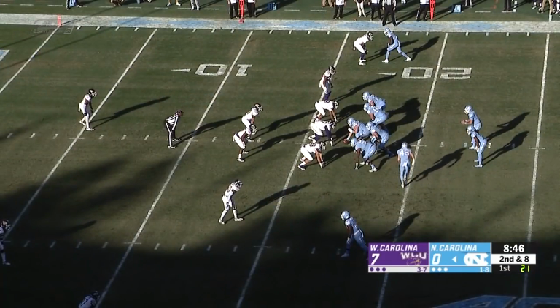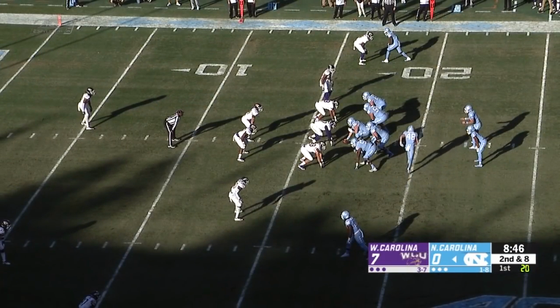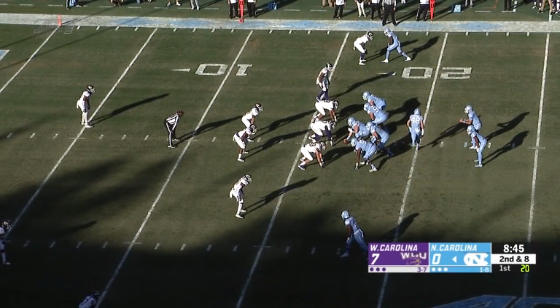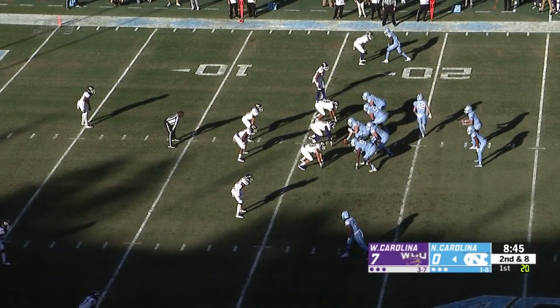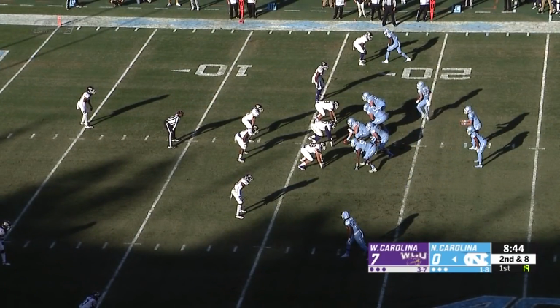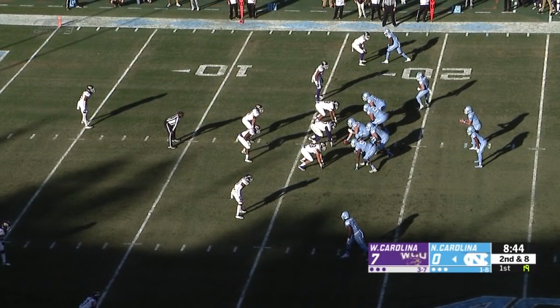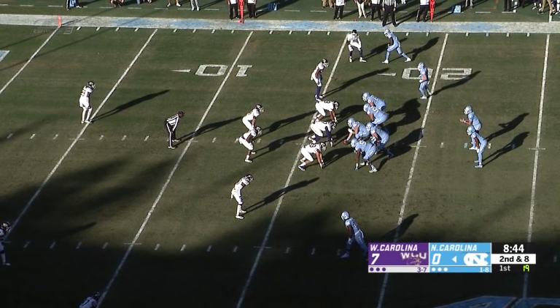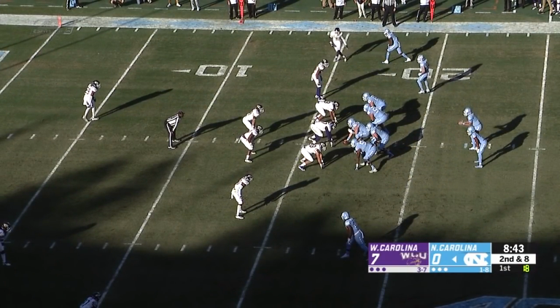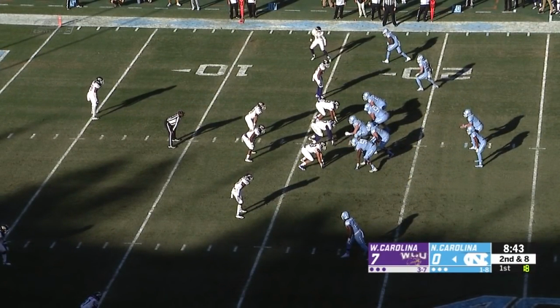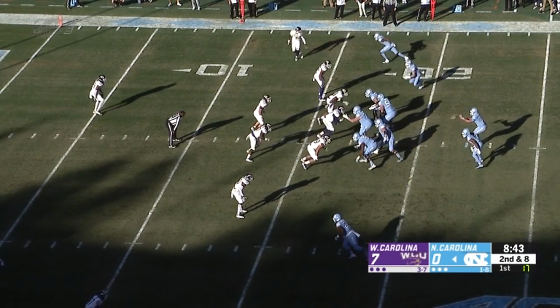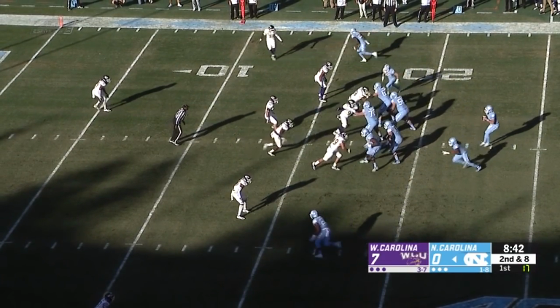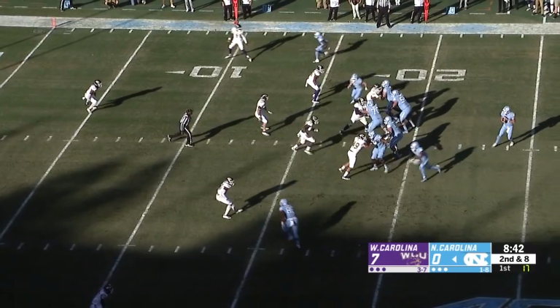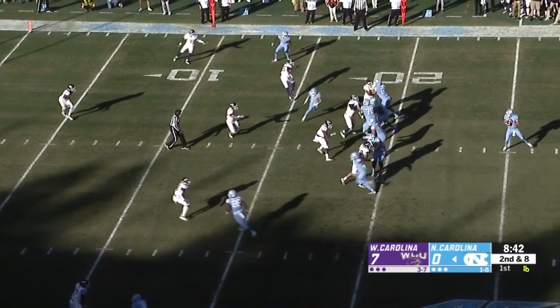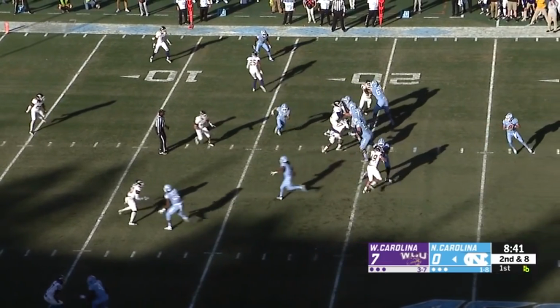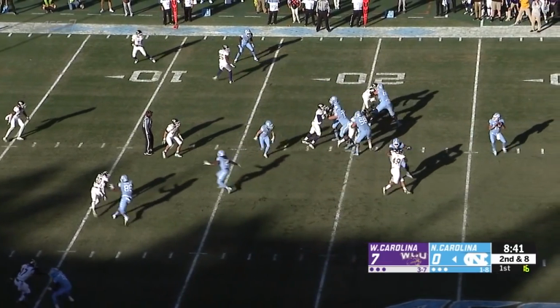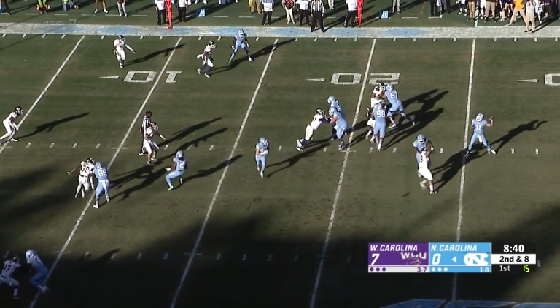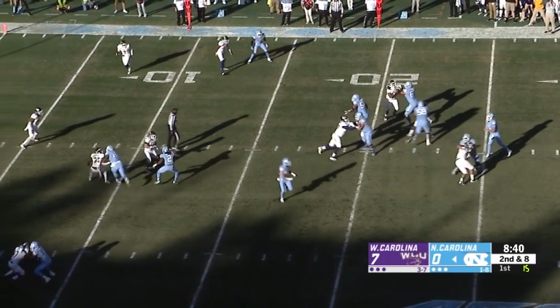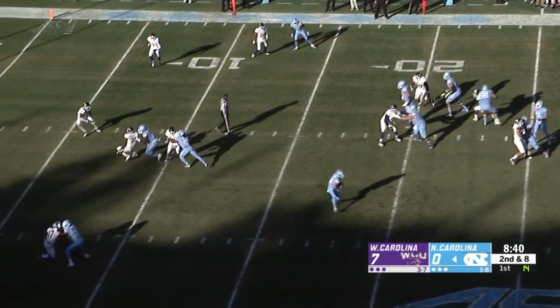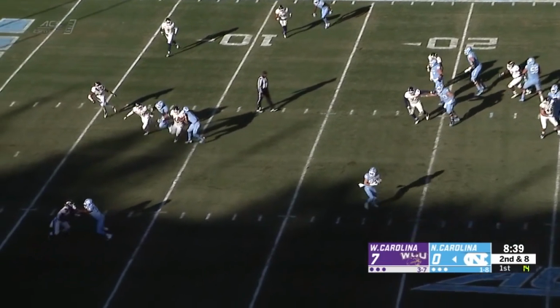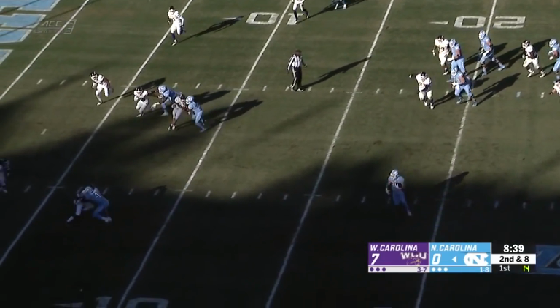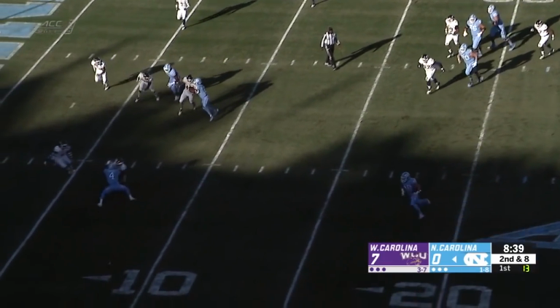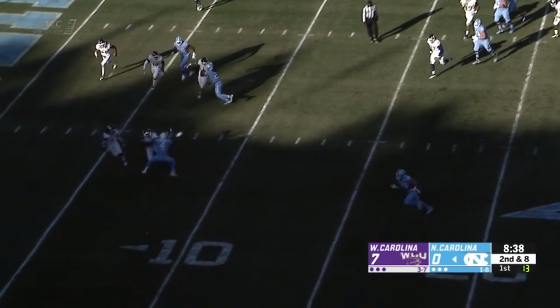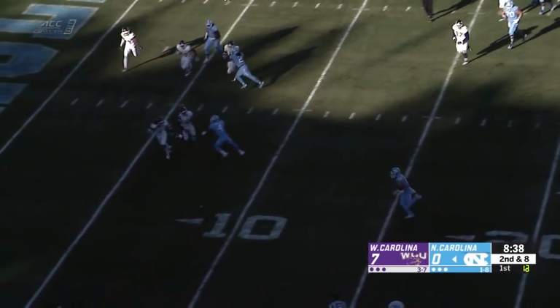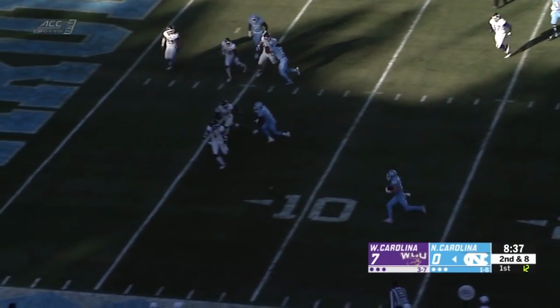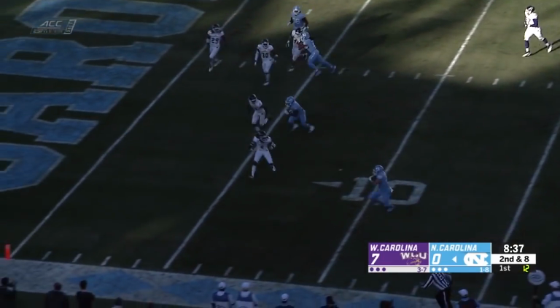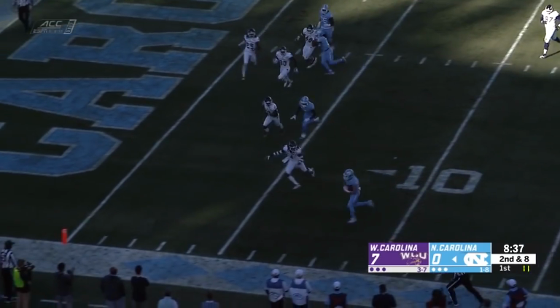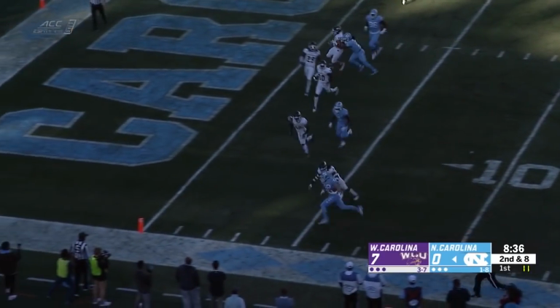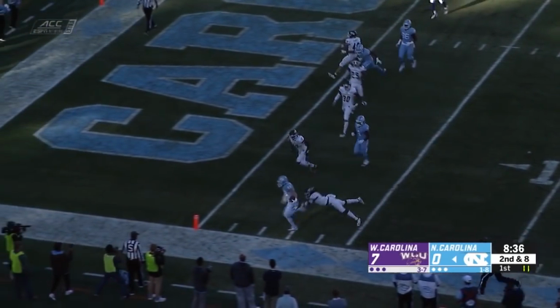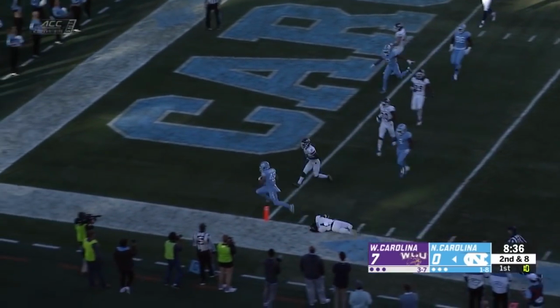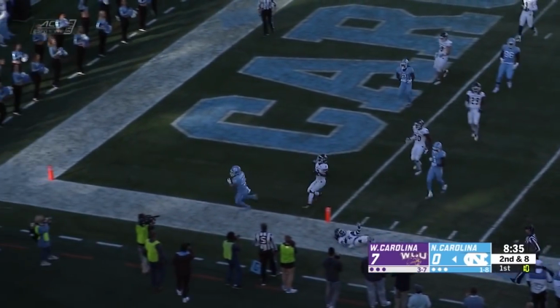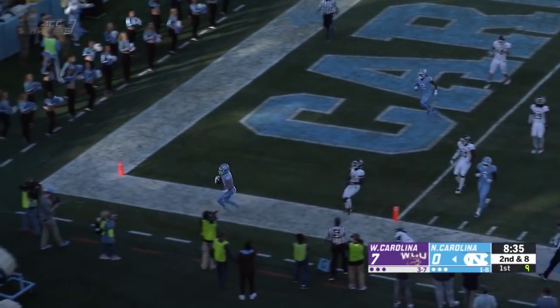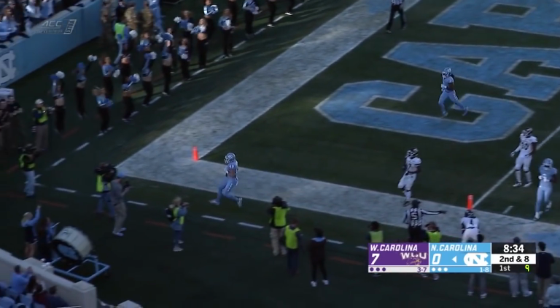Thomas Jackson comes in motion from left to right. That makes two receivers on either side of the formation for Nathan Elliott on second and long. Elliott sidearms over the middle. Caught in the 15 by Jackson. Jackson 10-5, touchdown.